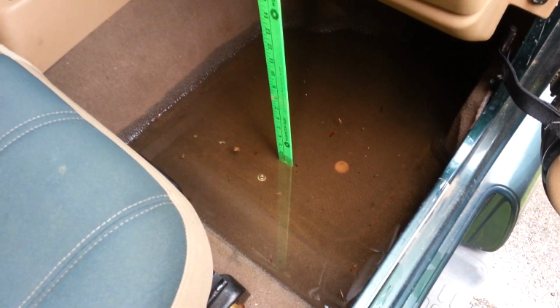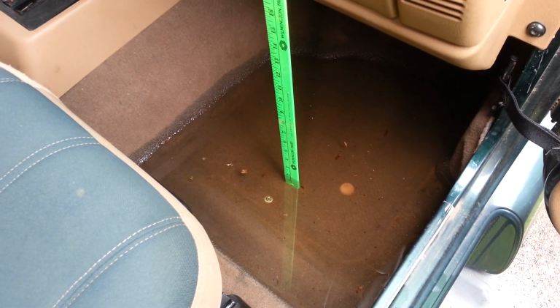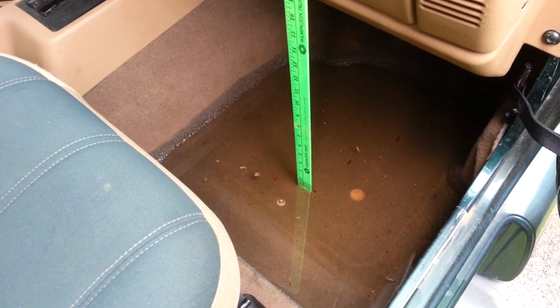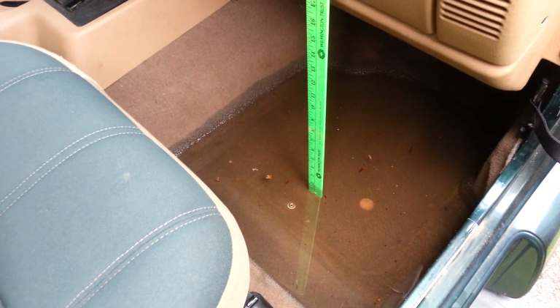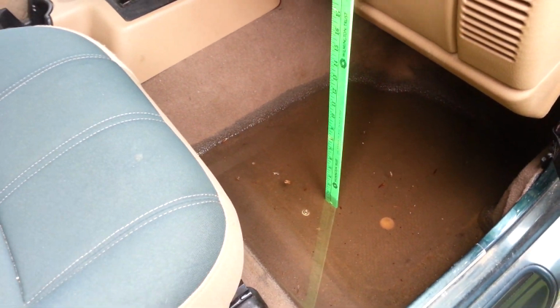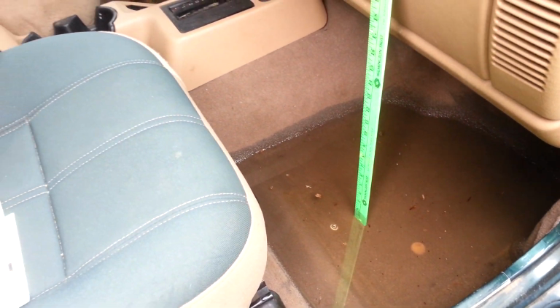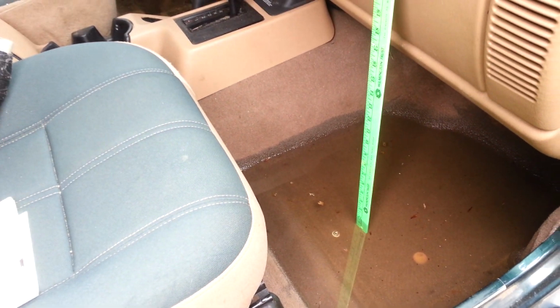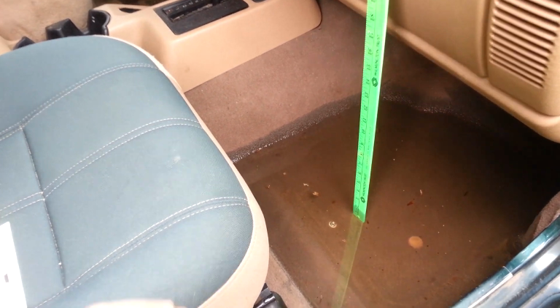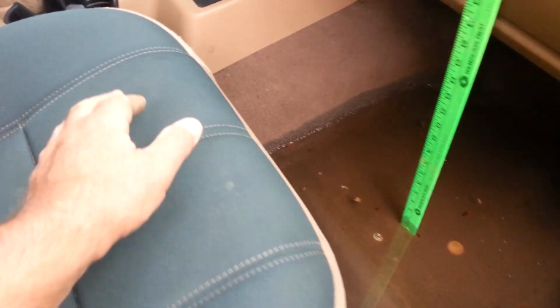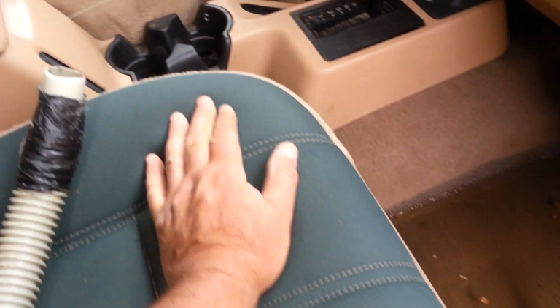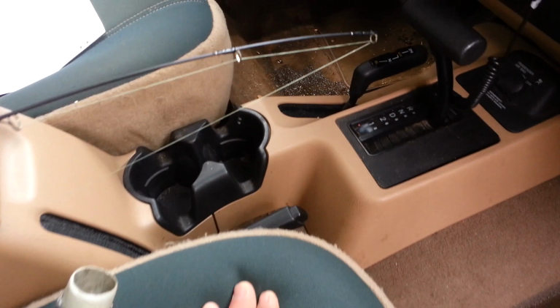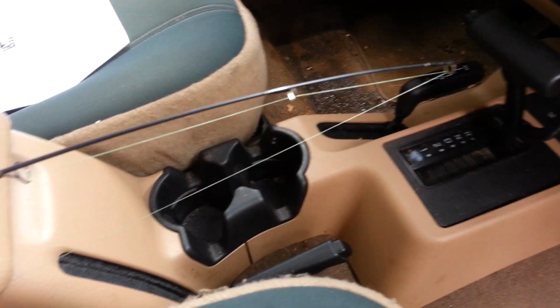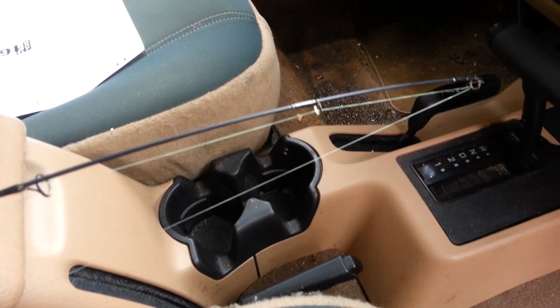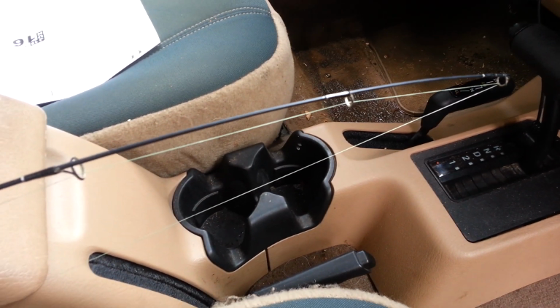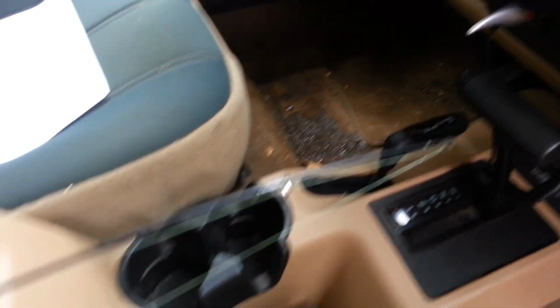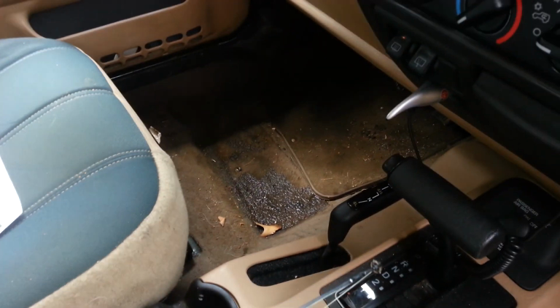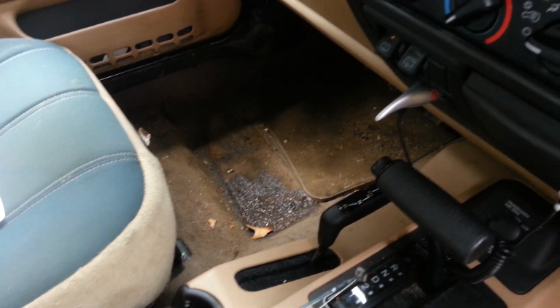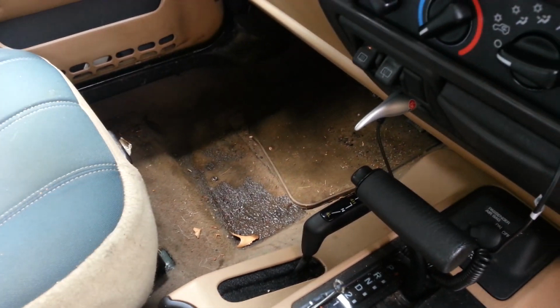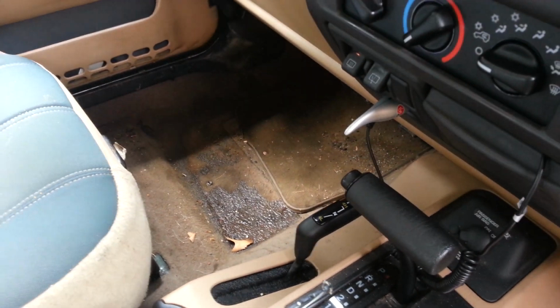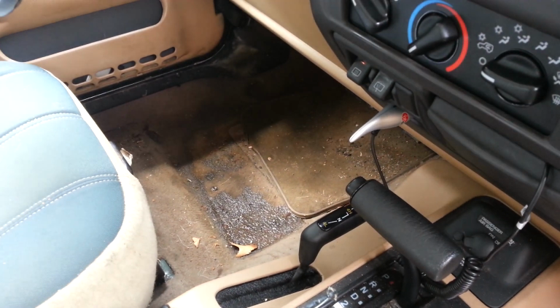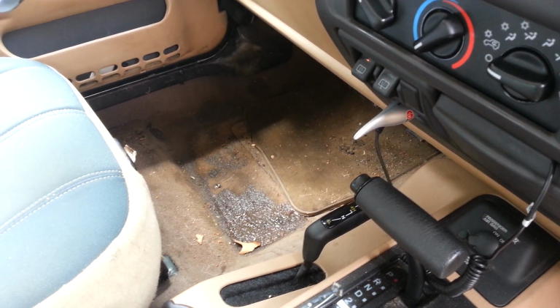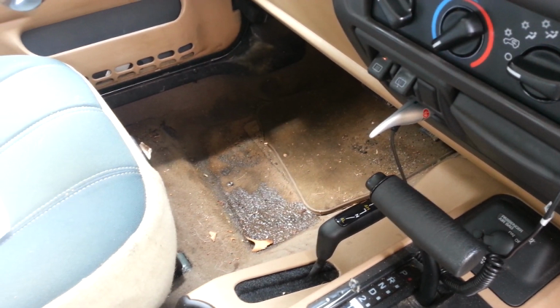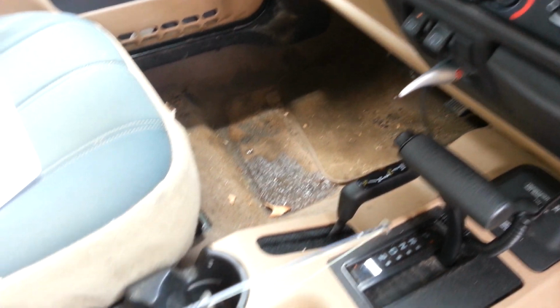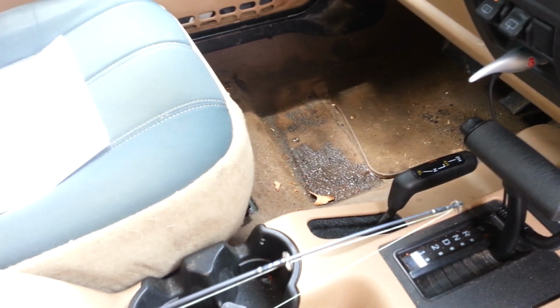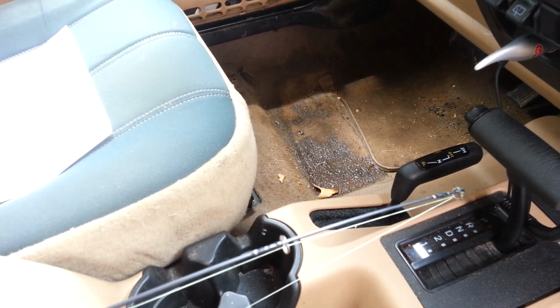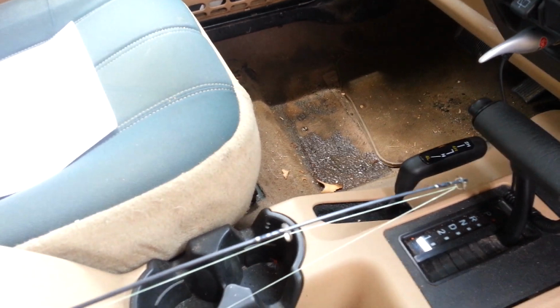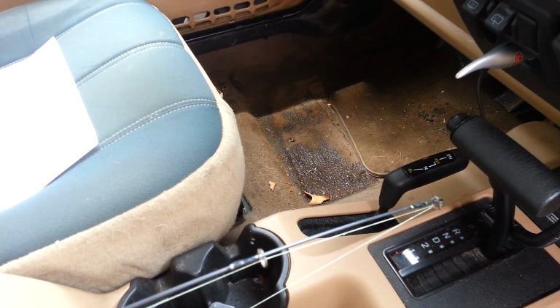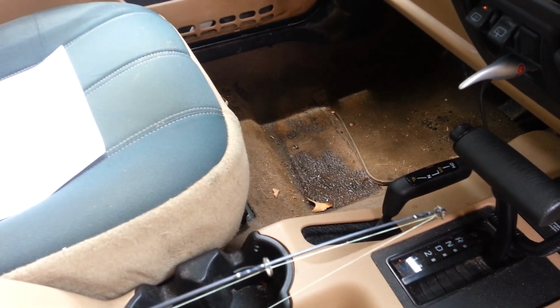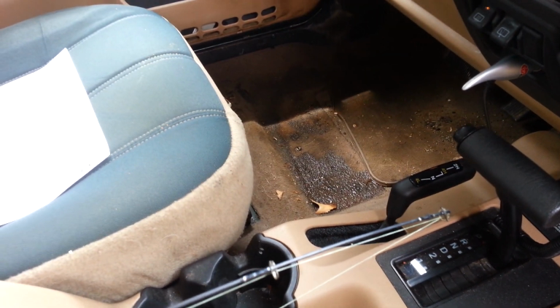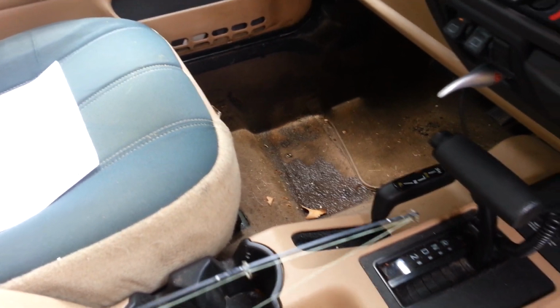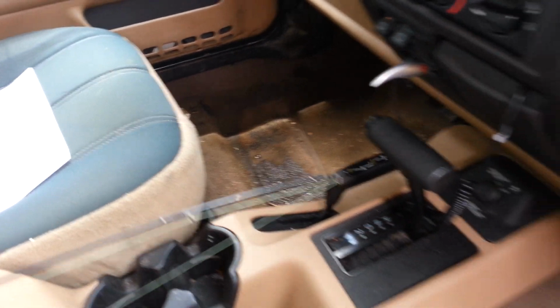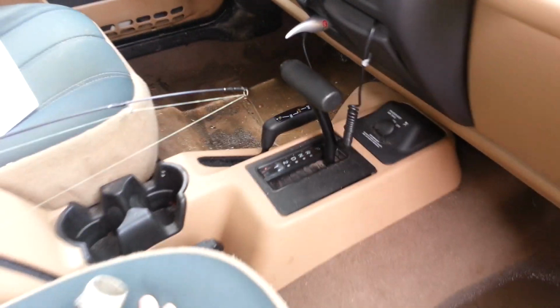We had all this rain, it rained all day. I even got some on that side — I don't know how it got over there. It just leaks.